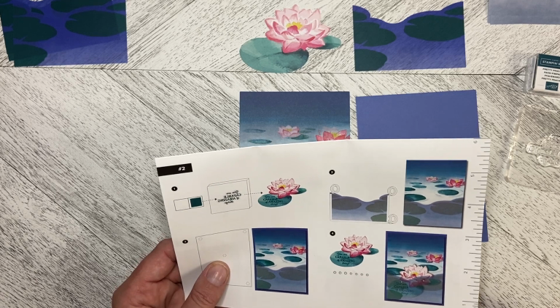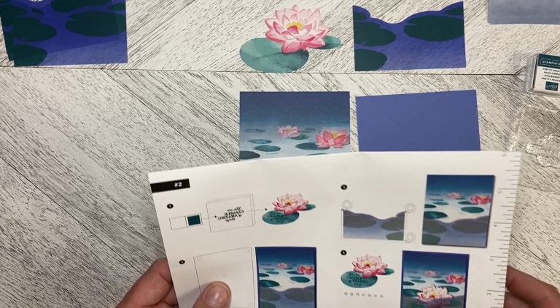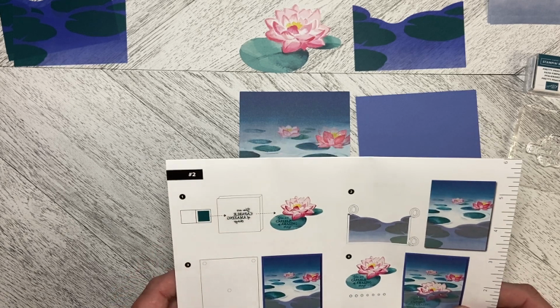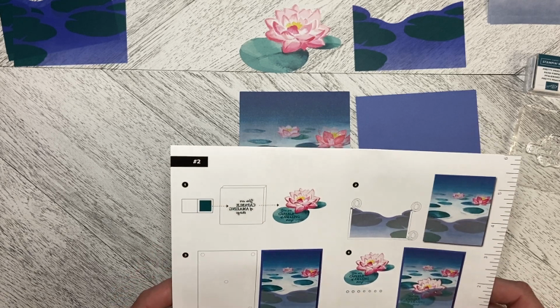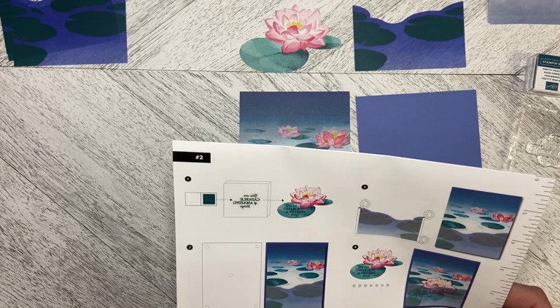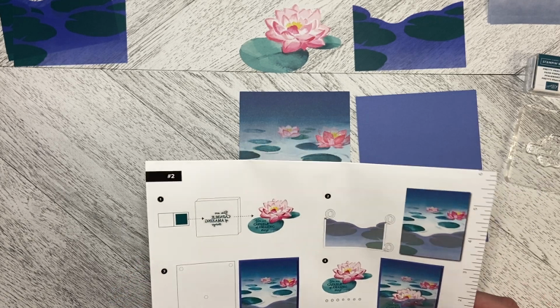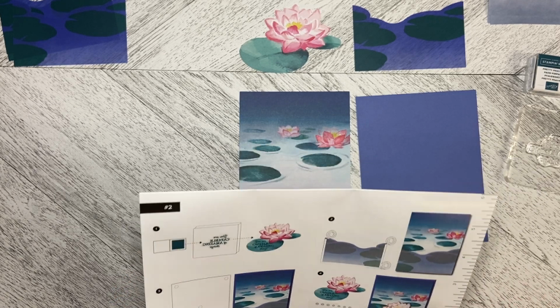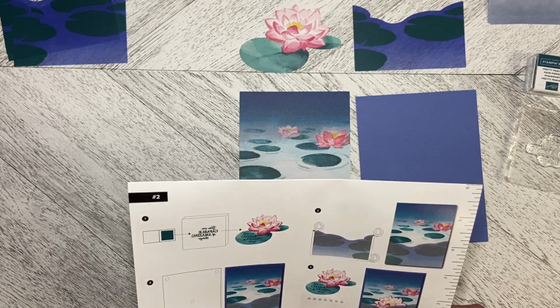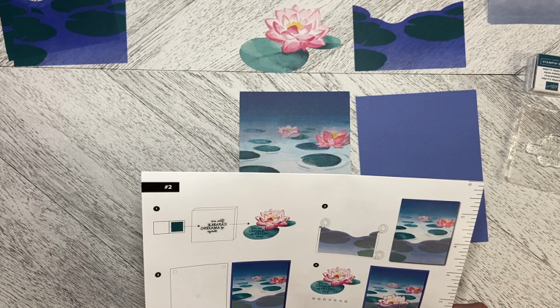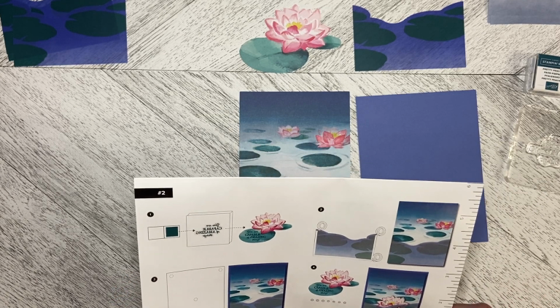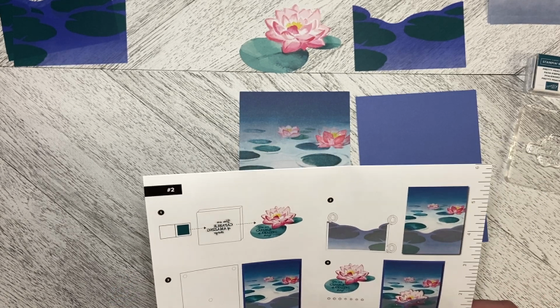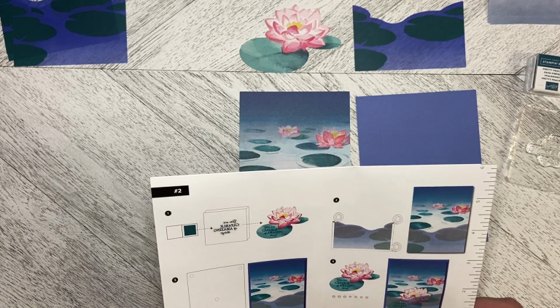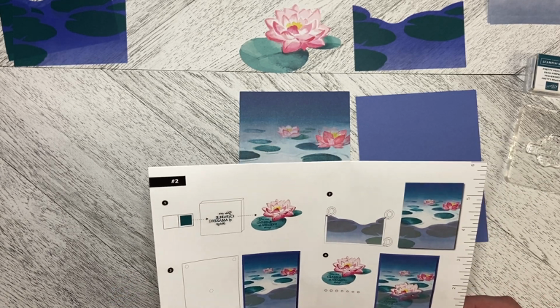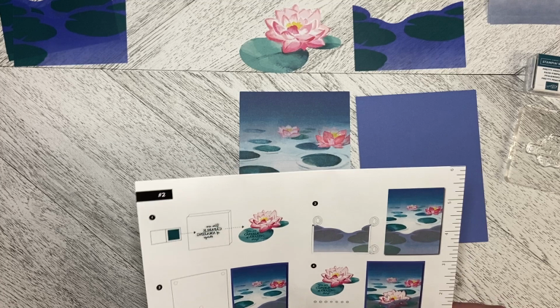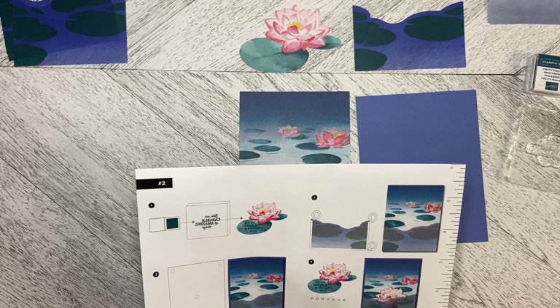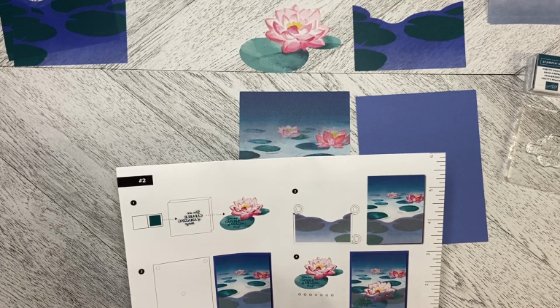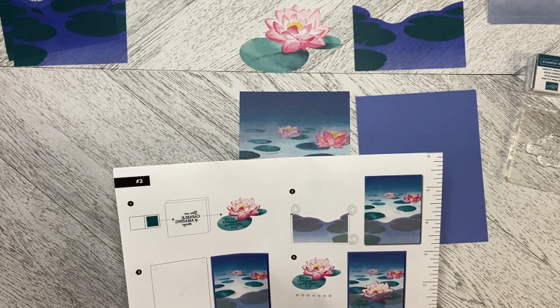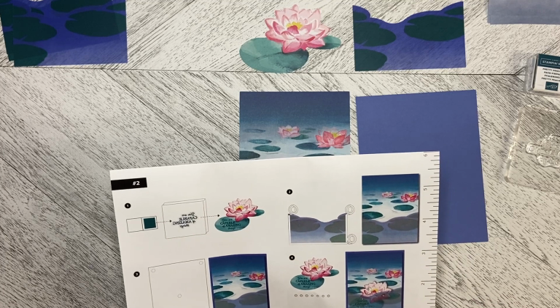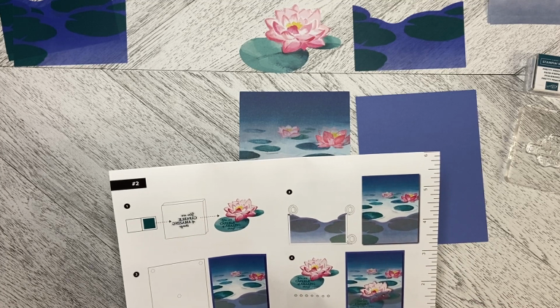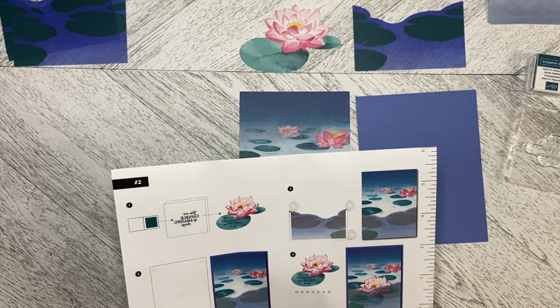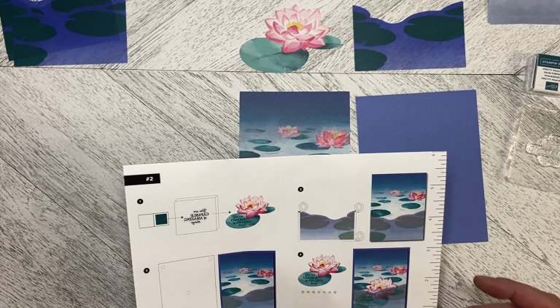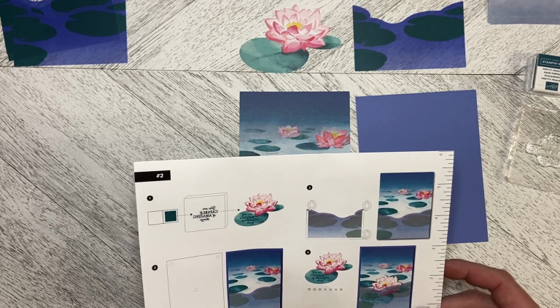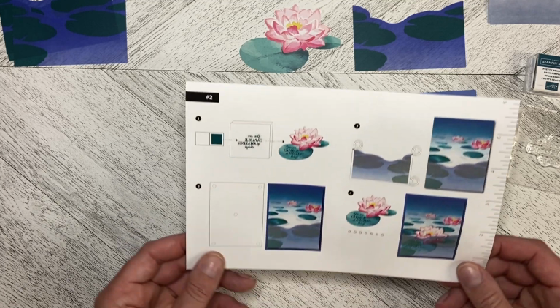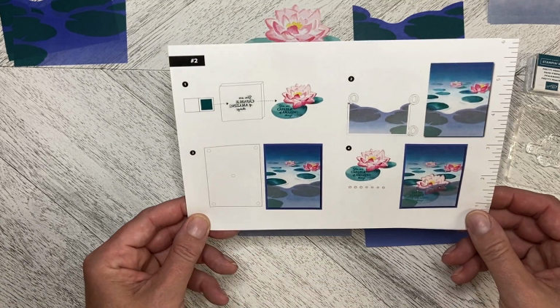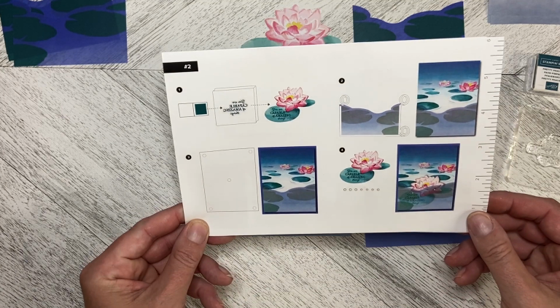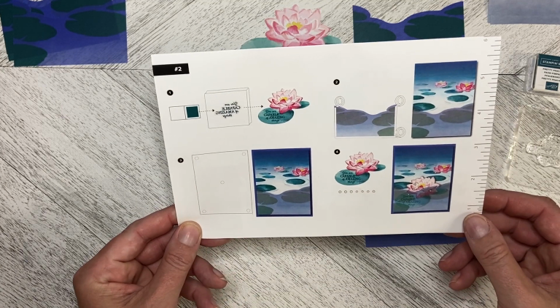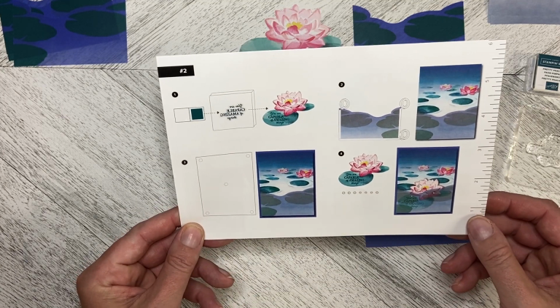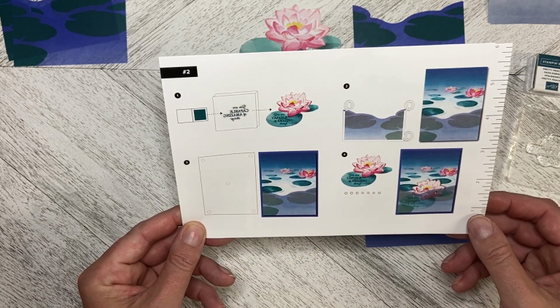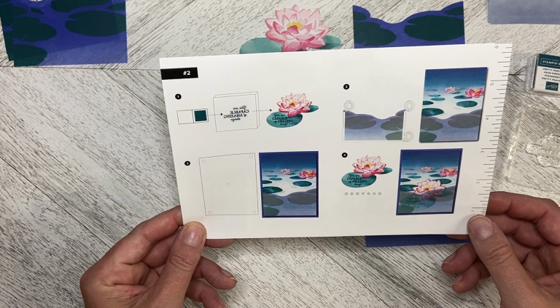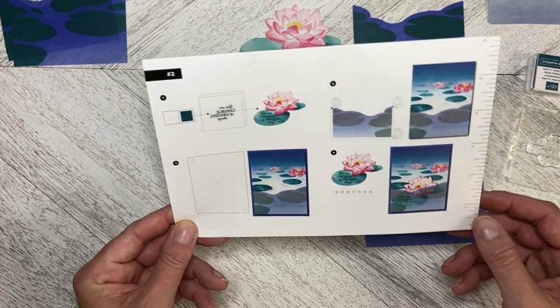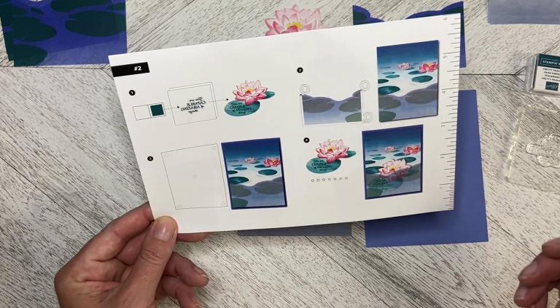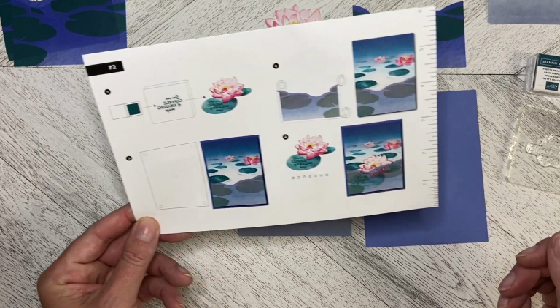Hello and welcome back to Wireman's Whimsy. We are doing project number two of the August 2023 Meaningful Flowers Paper Pumpkin Kit.